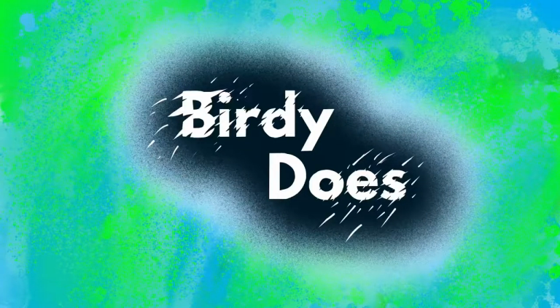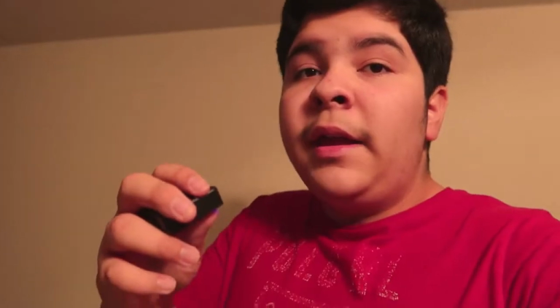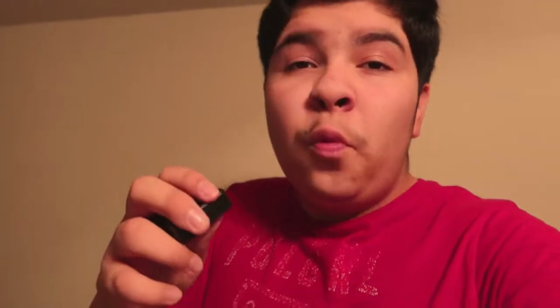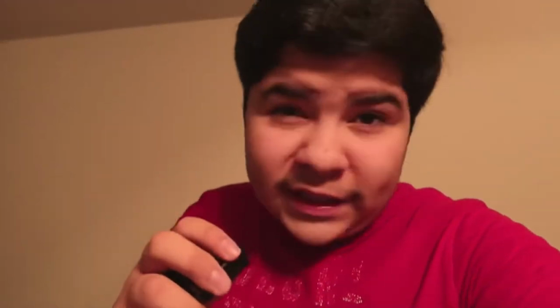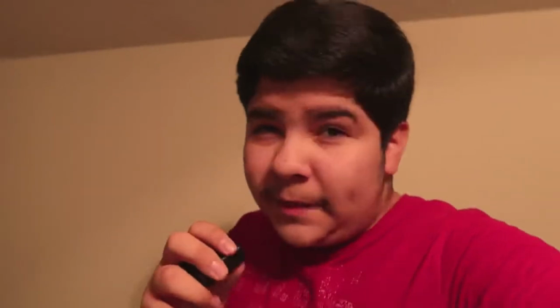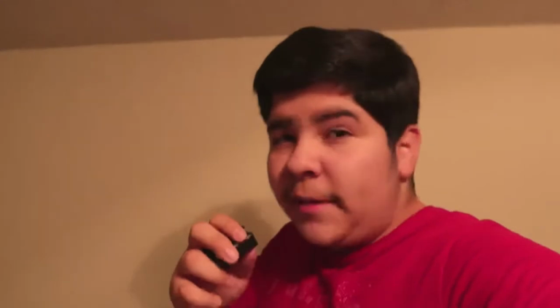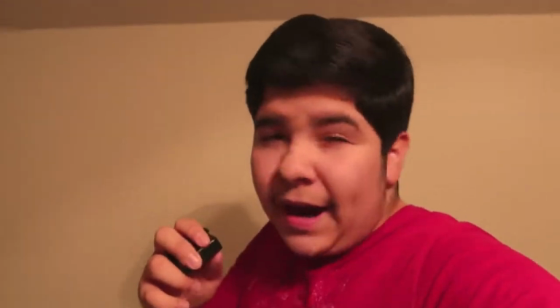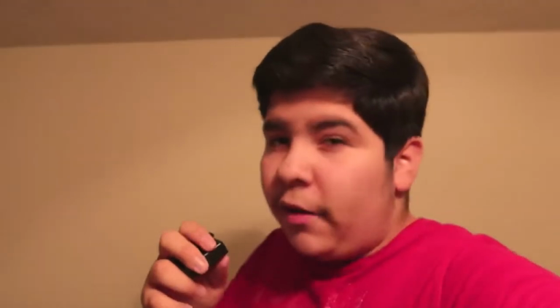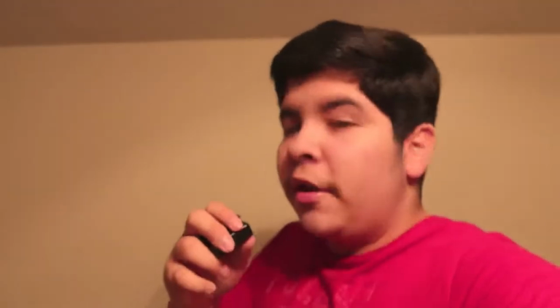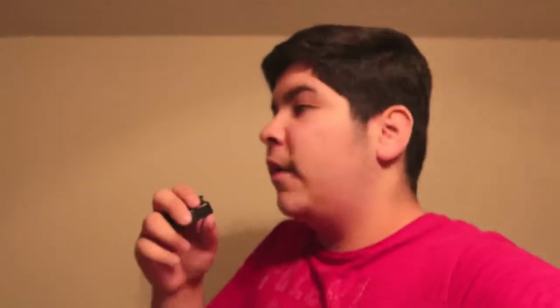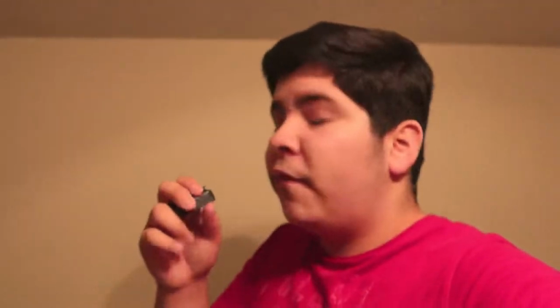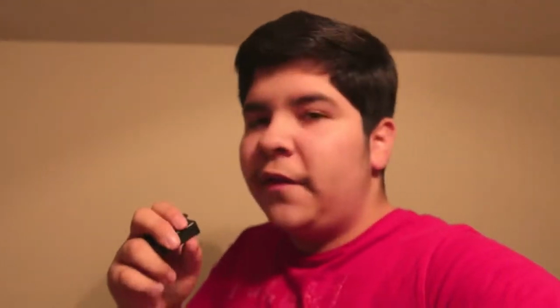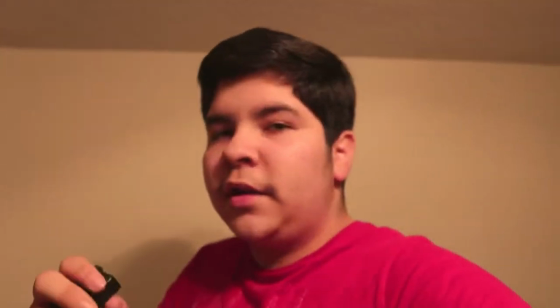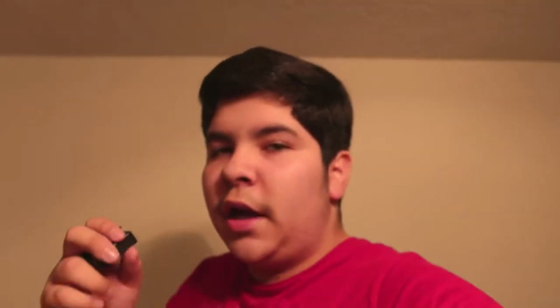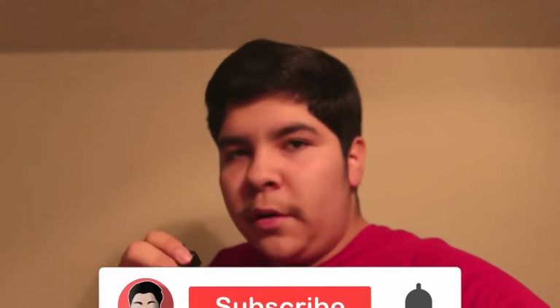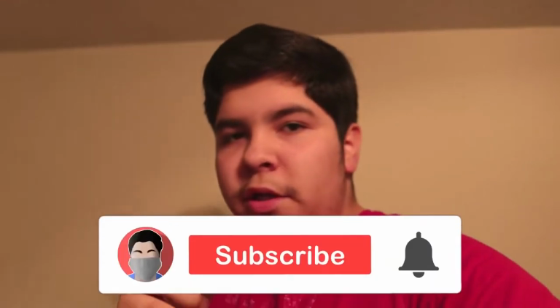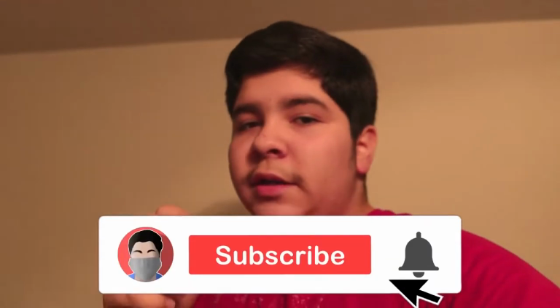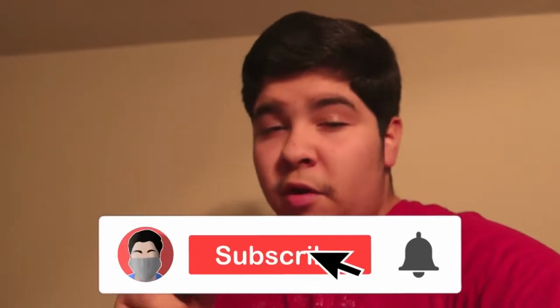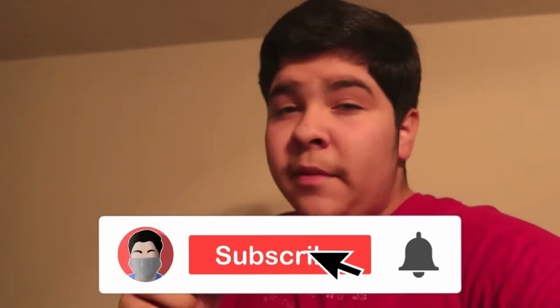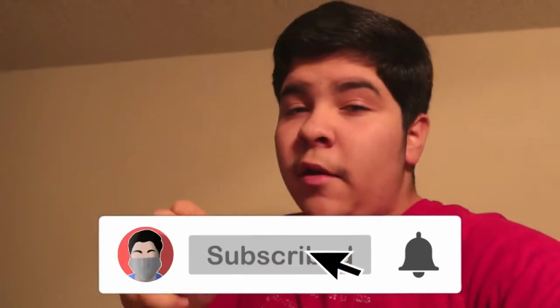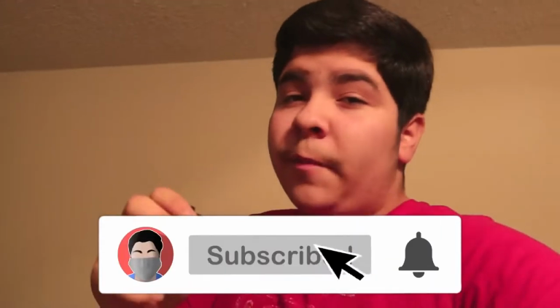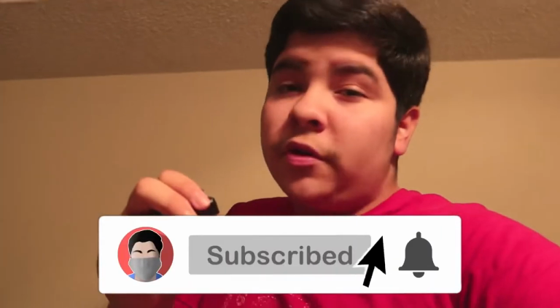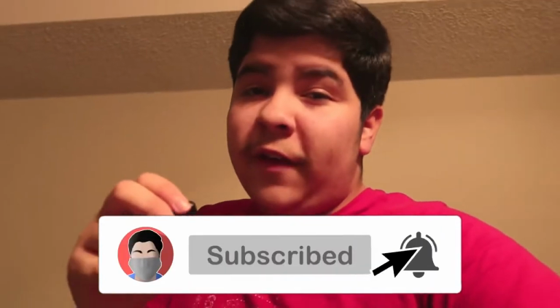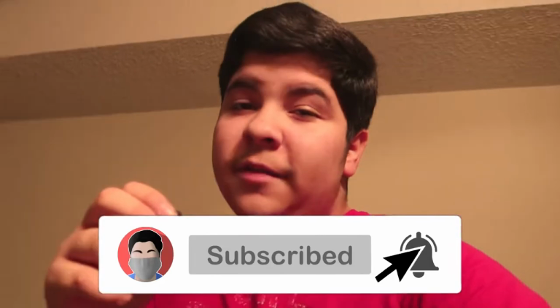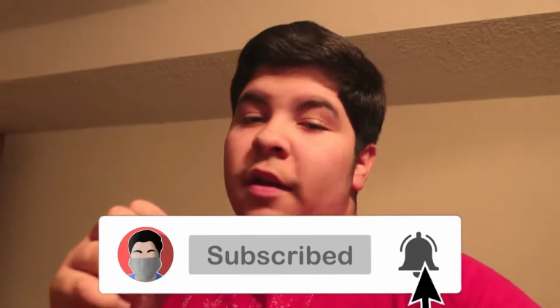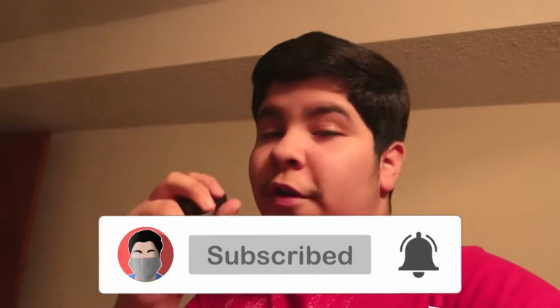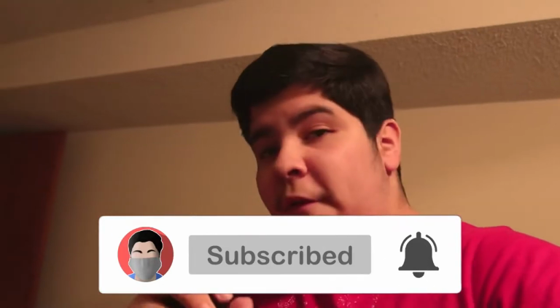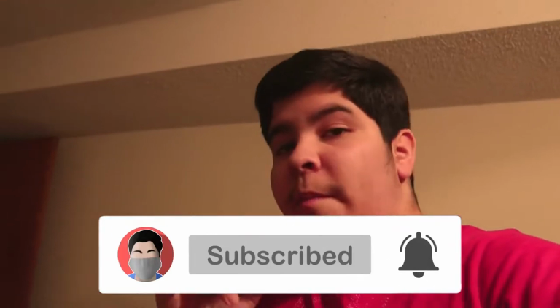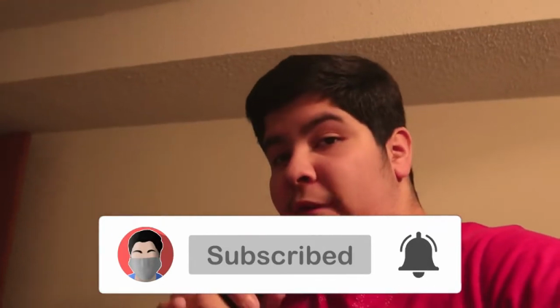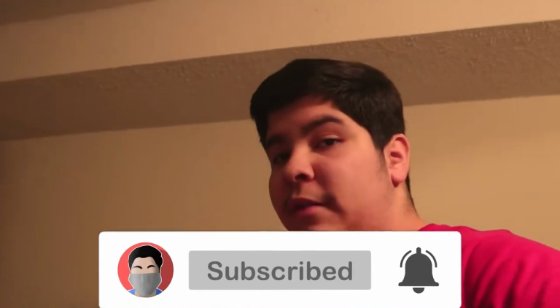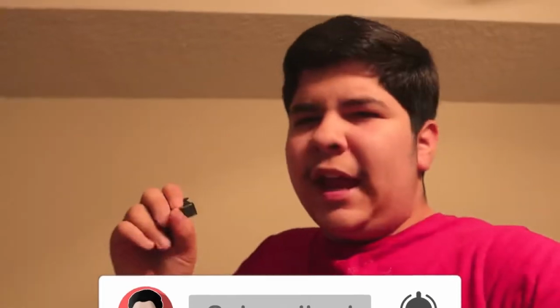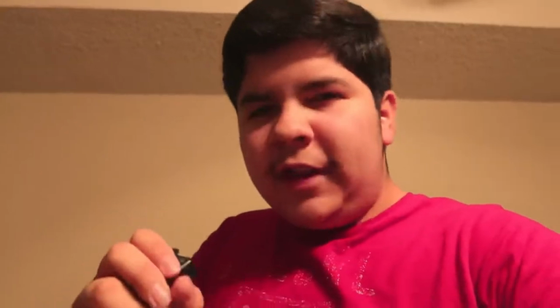Hey, what's up, it's dirty back again with another video. Before this video starts, I just want to make sure you're subscribed with your post notifications on so you know when I post videos.